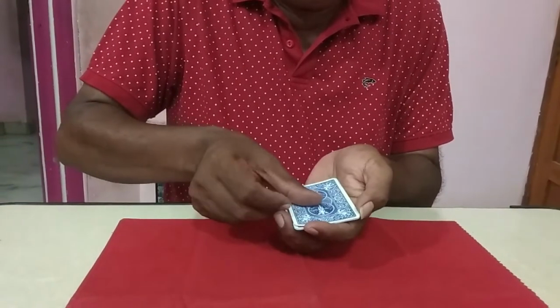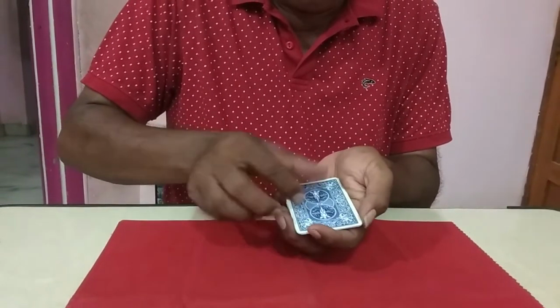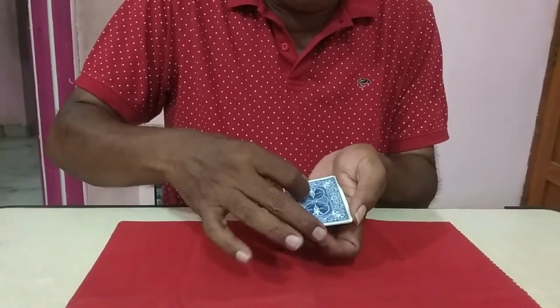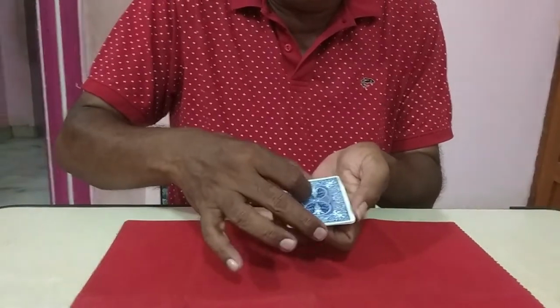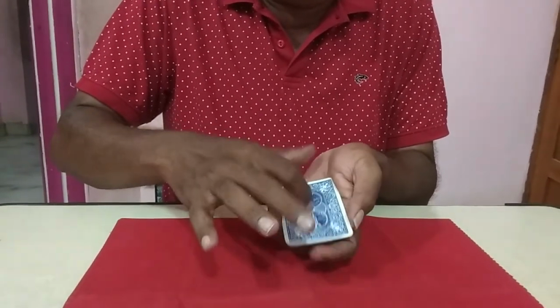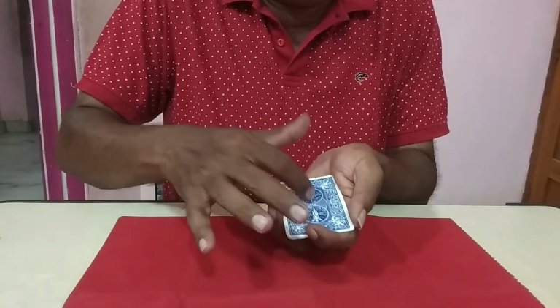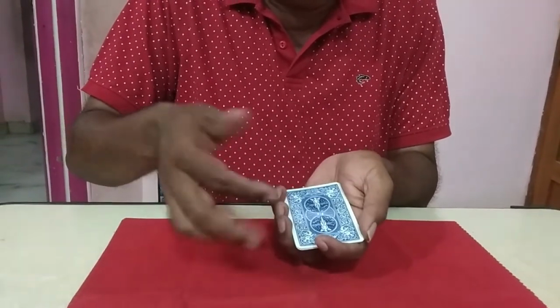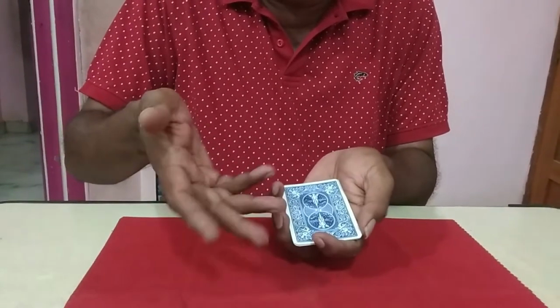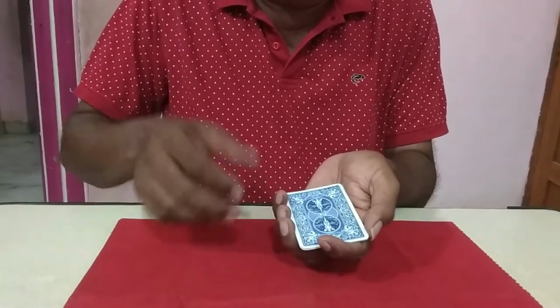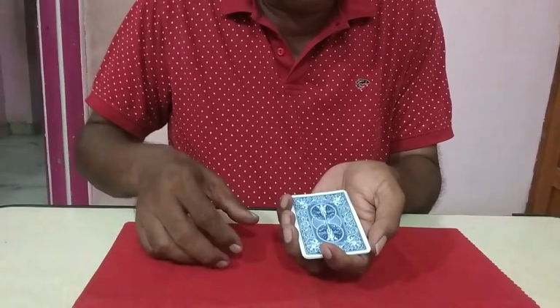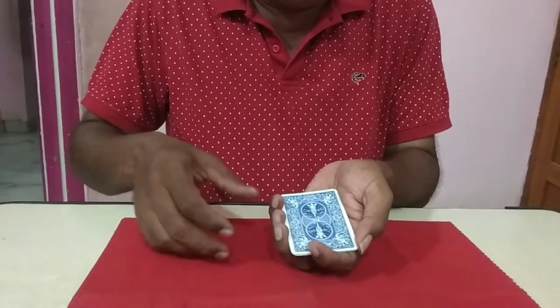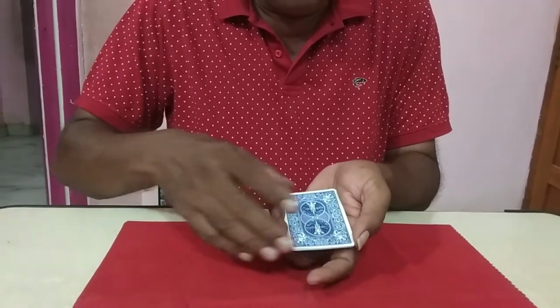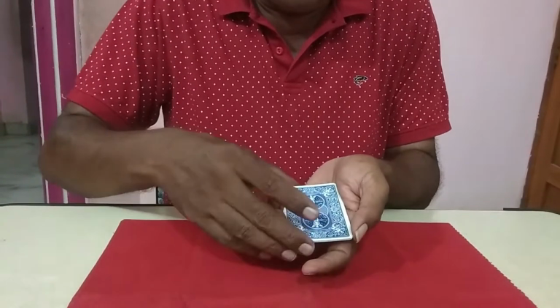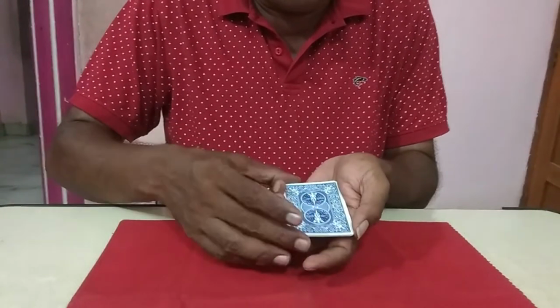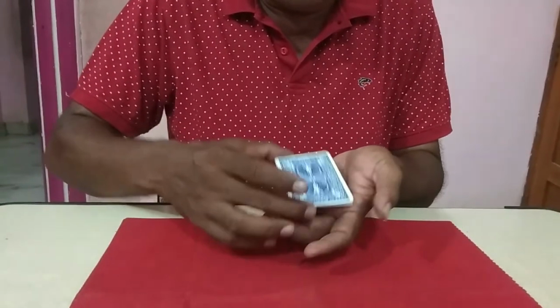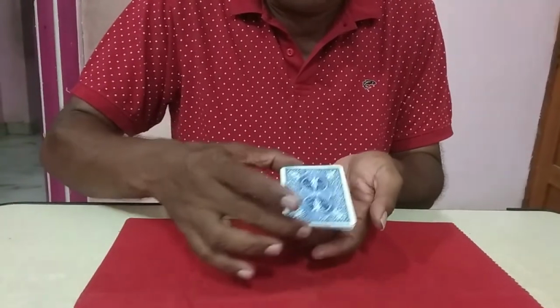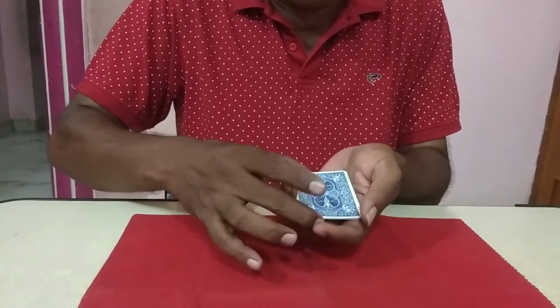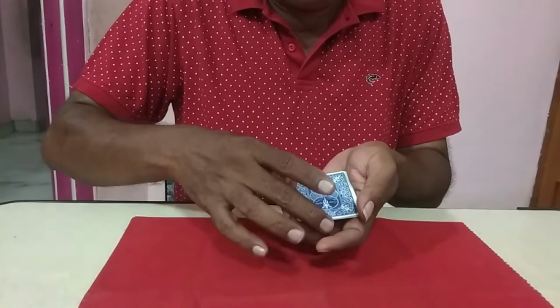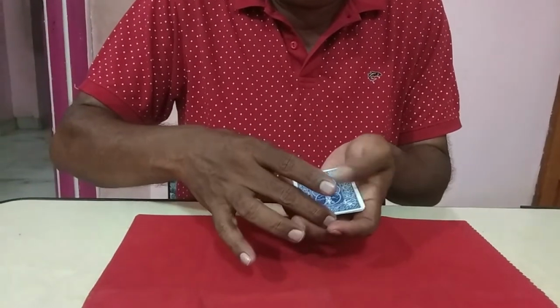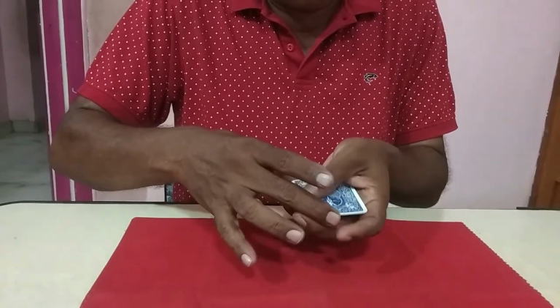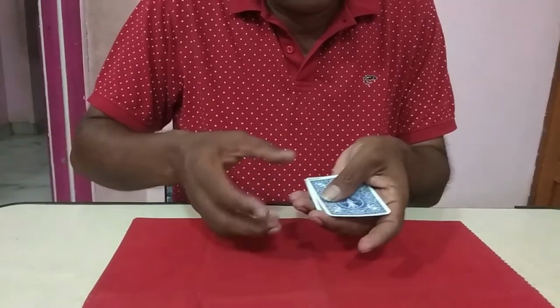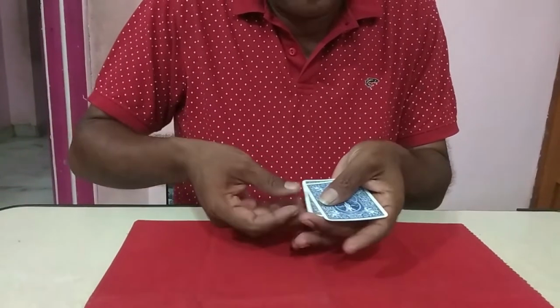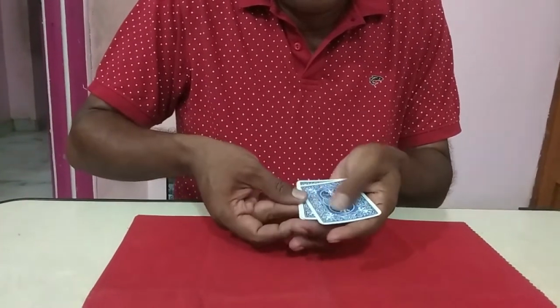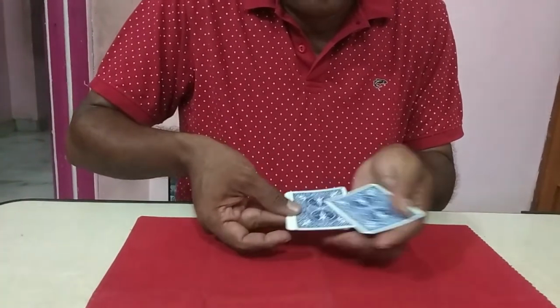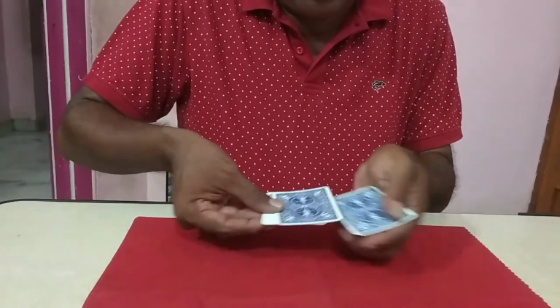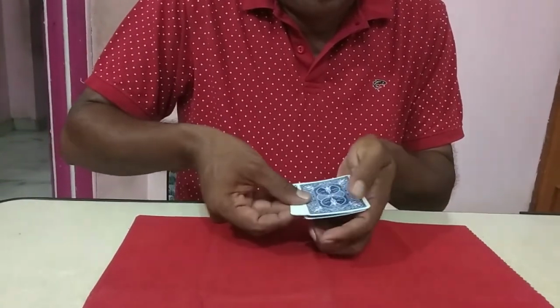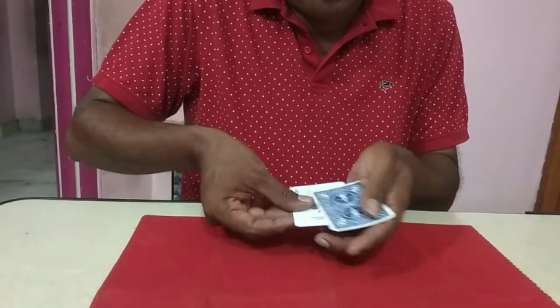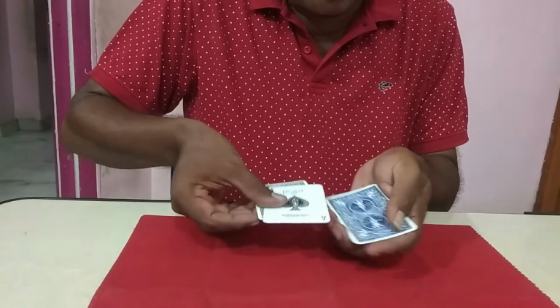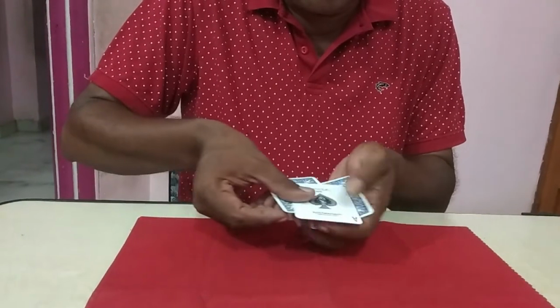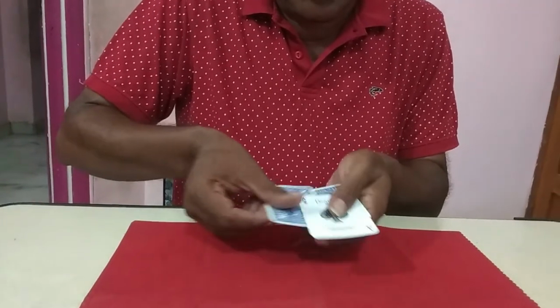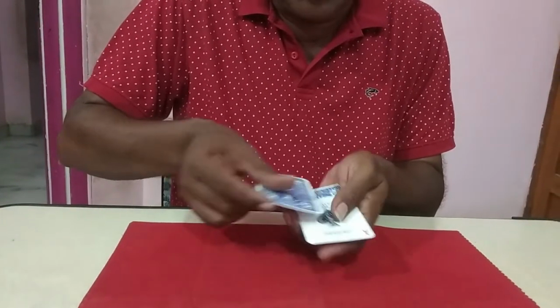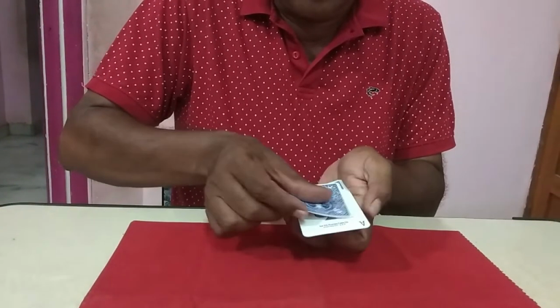Now the ace is face-down. Just shake the card and again it turns face-up.